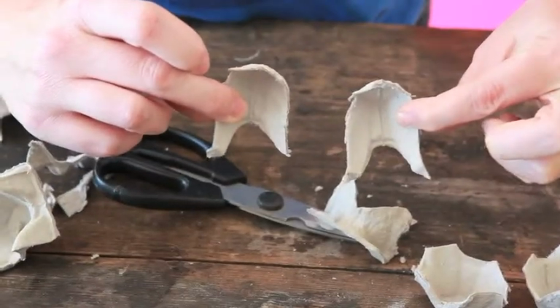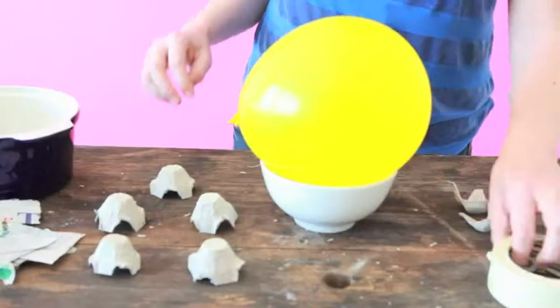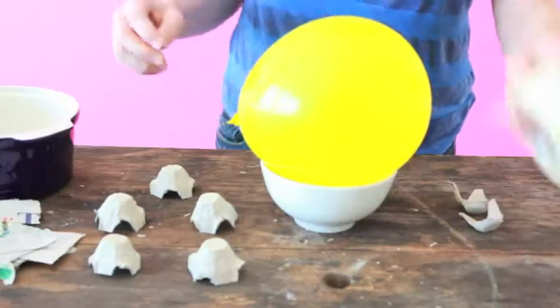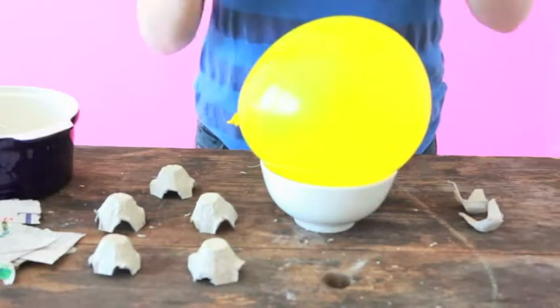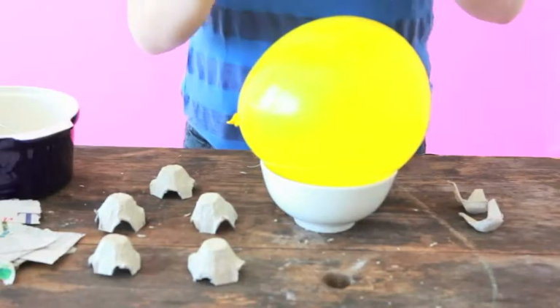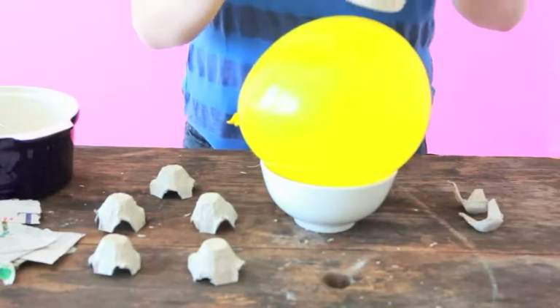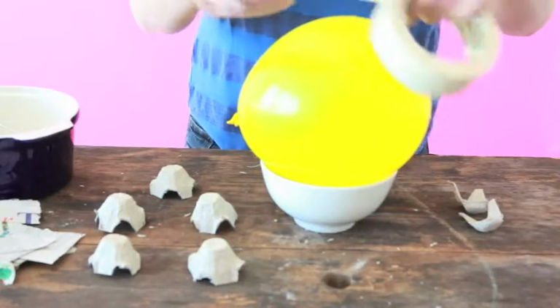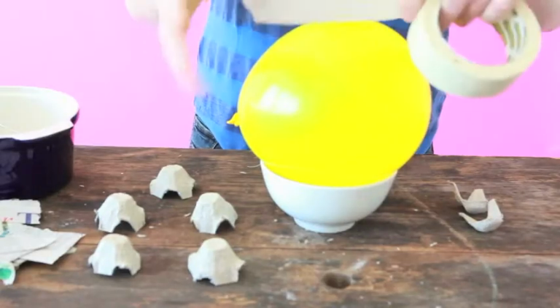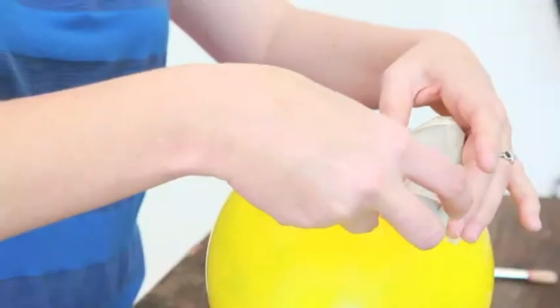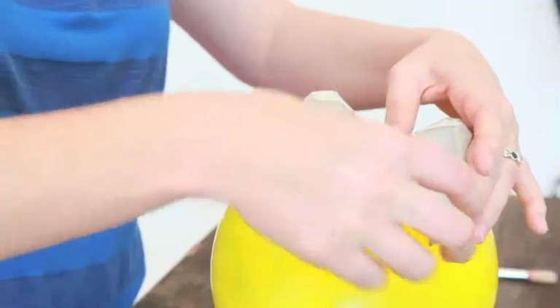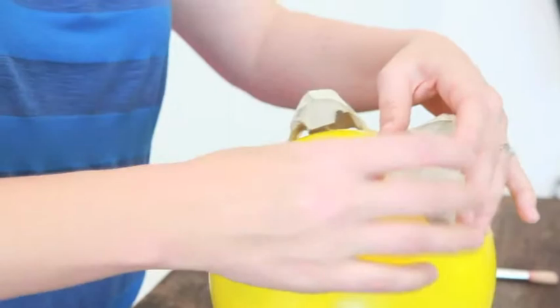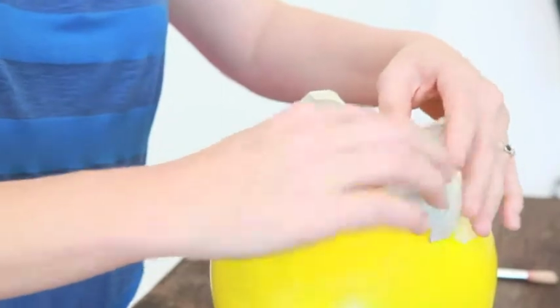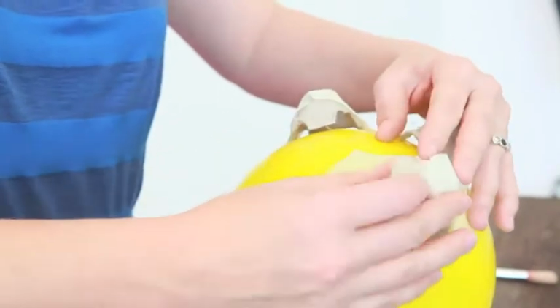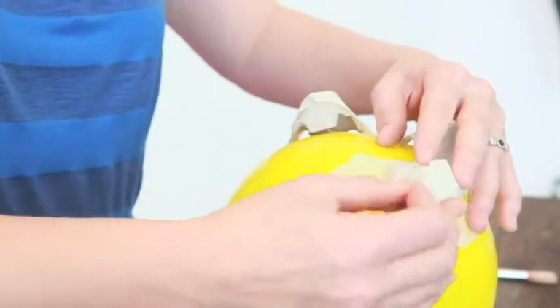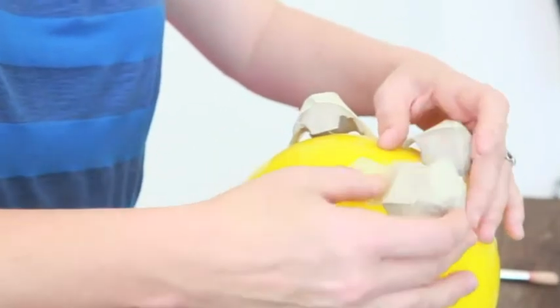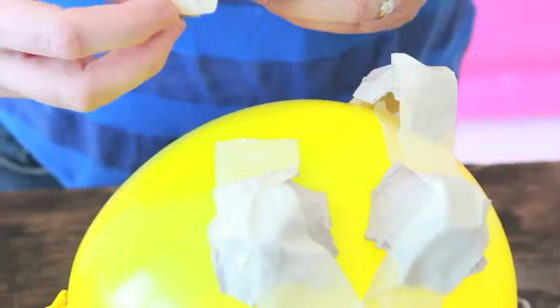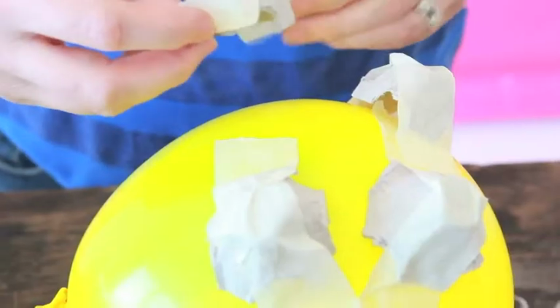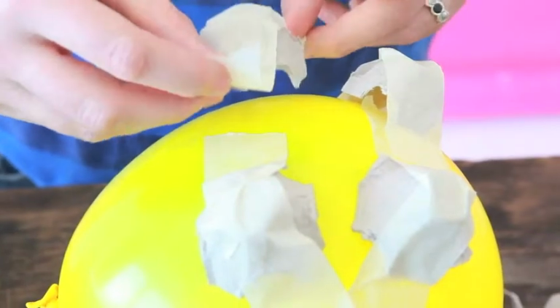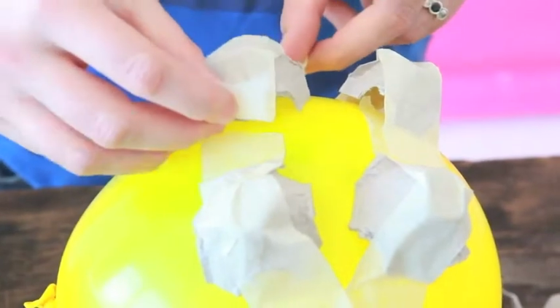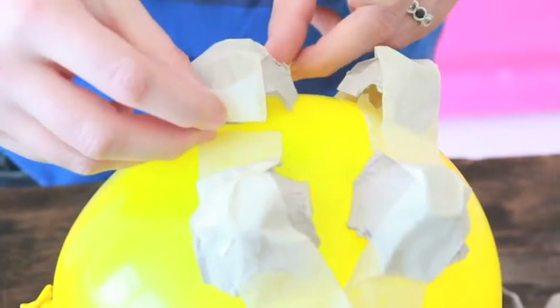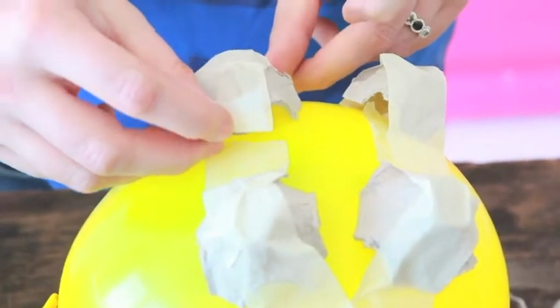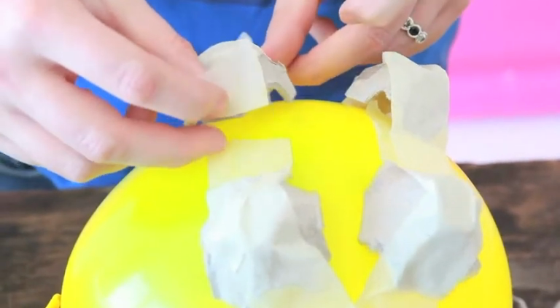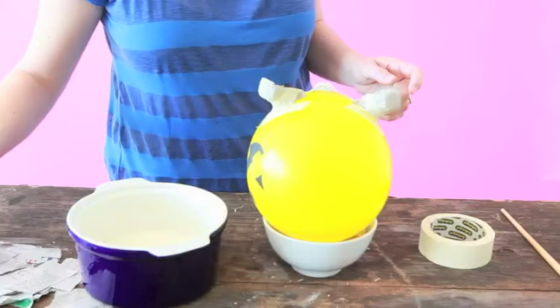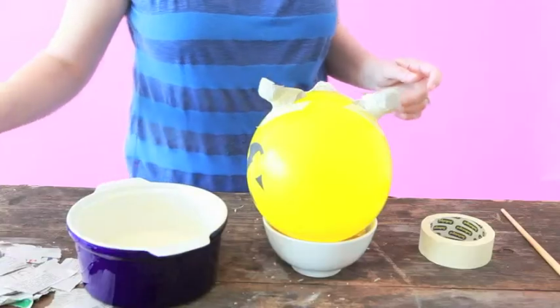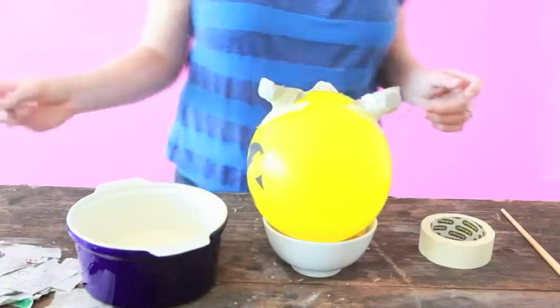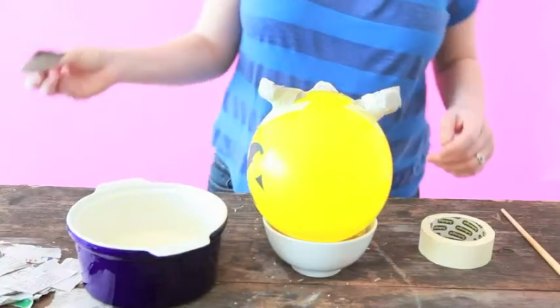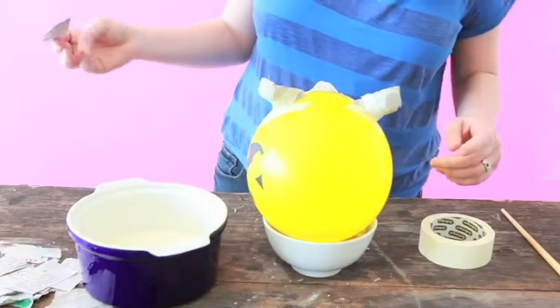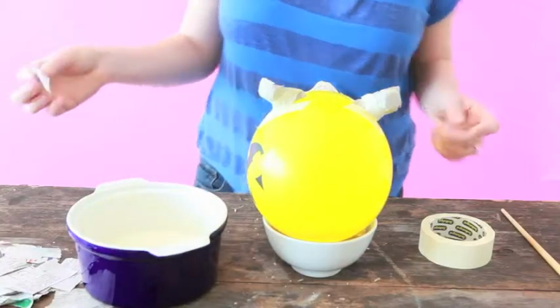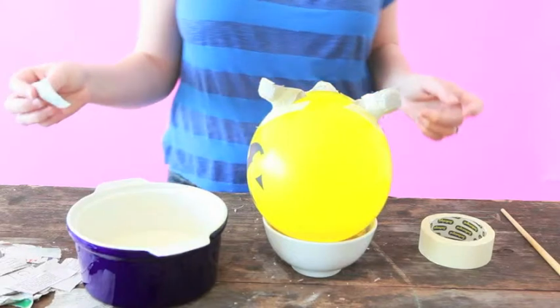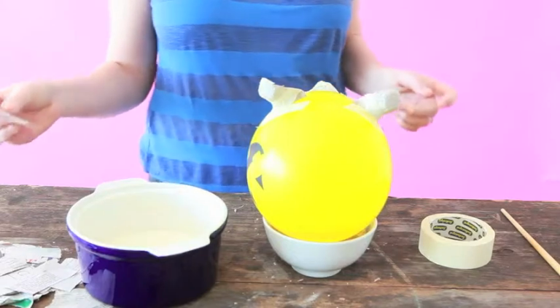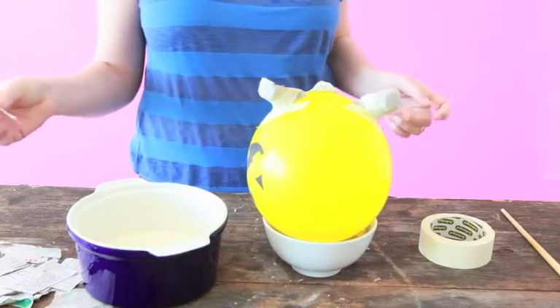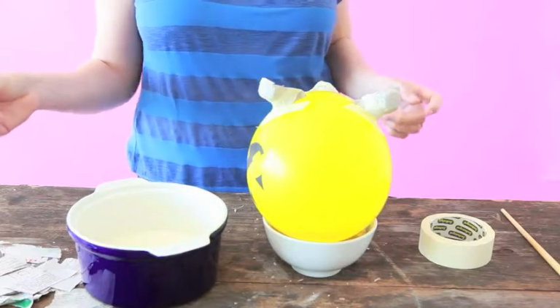Use the masking tape to stick the legs and snout in place. Now we're ready to paper mache our pig.